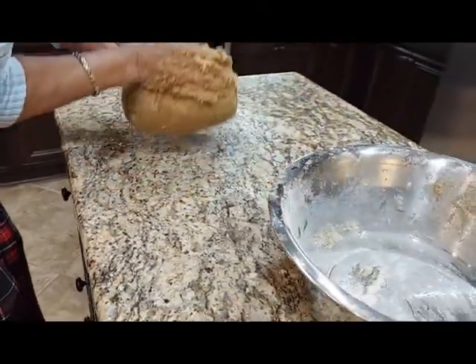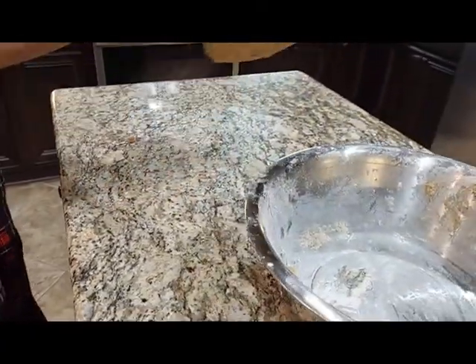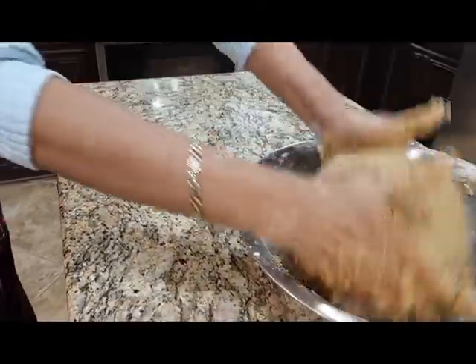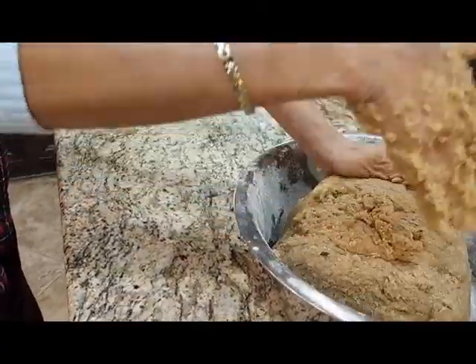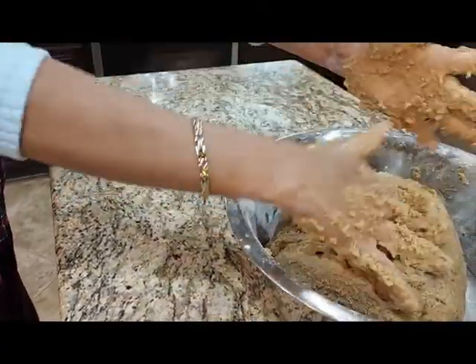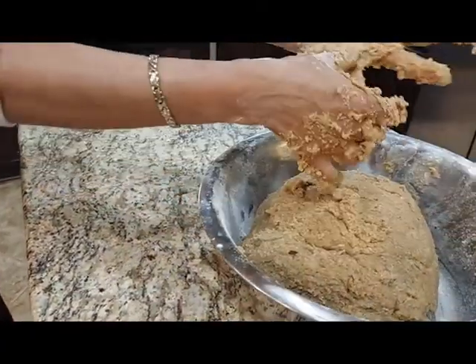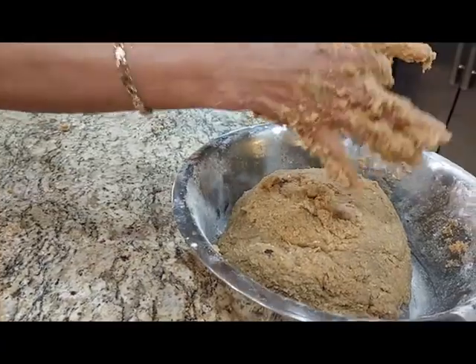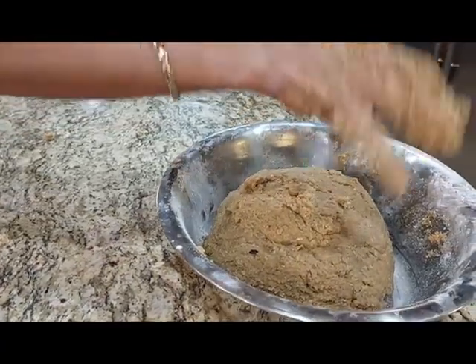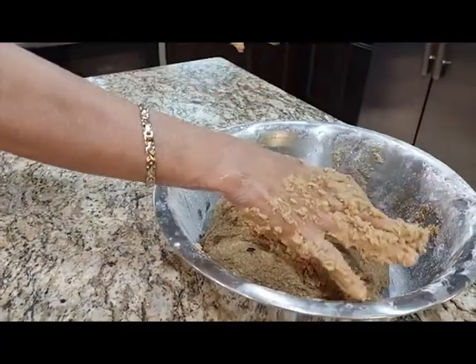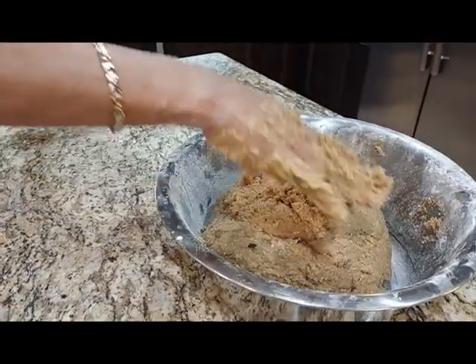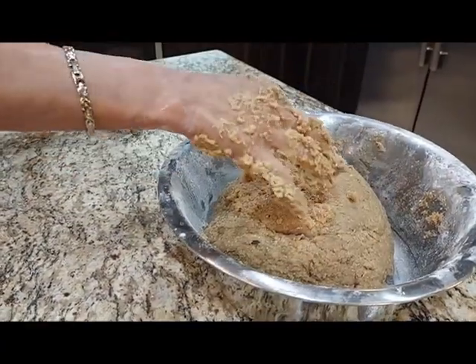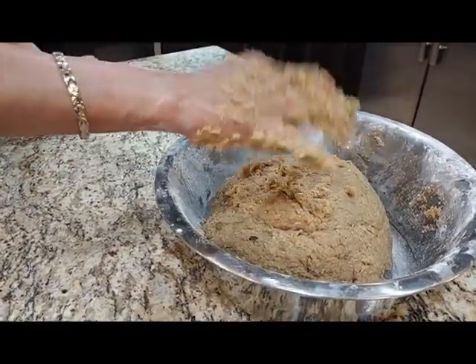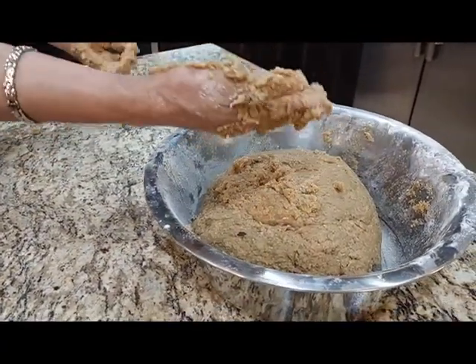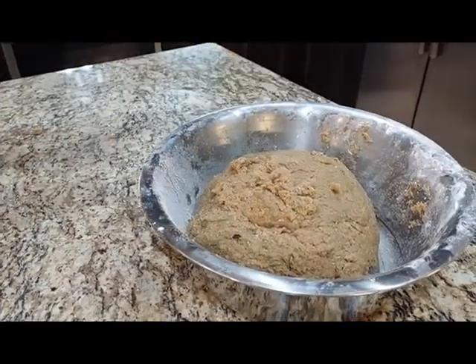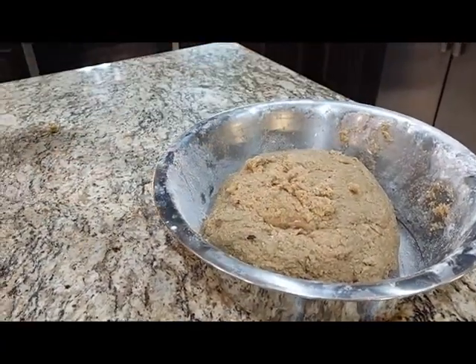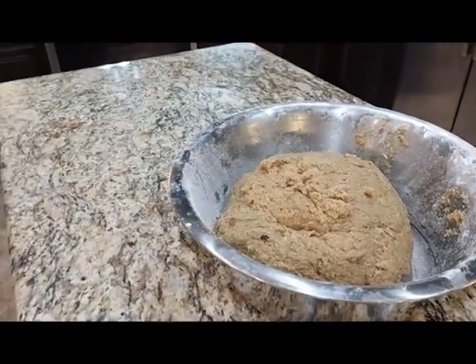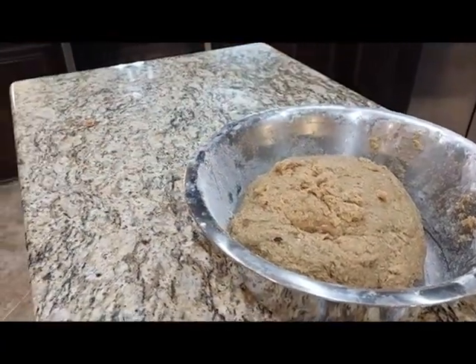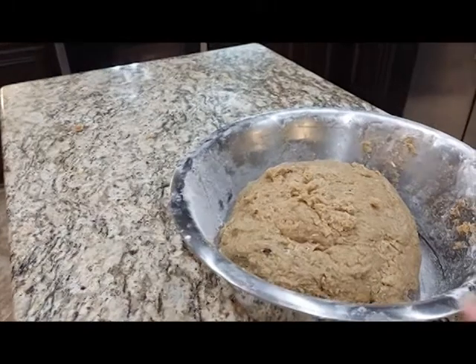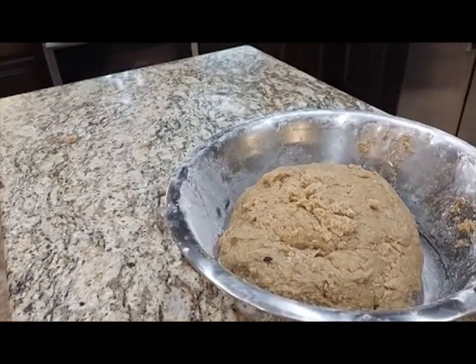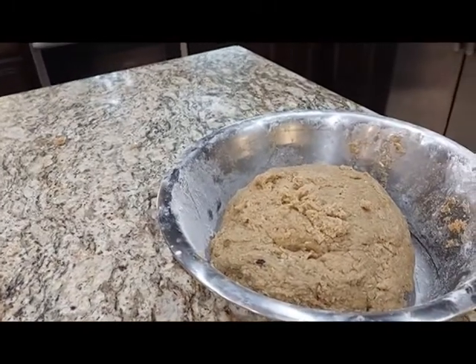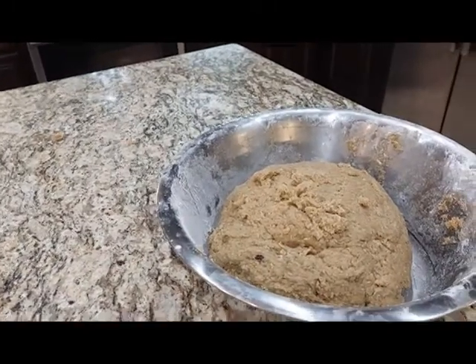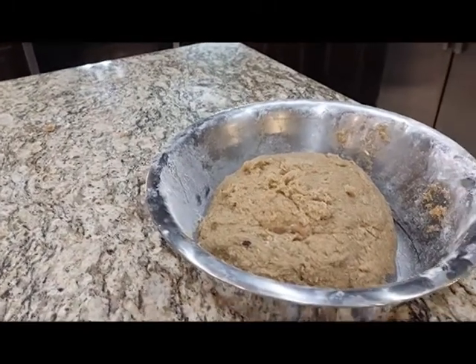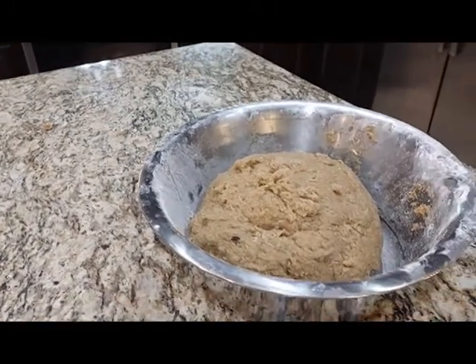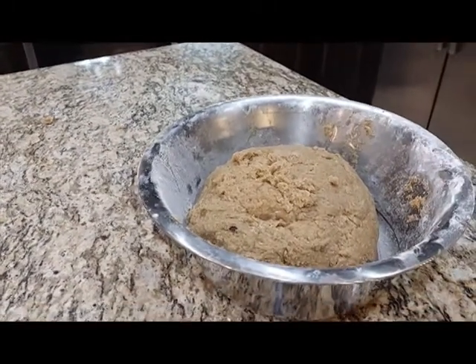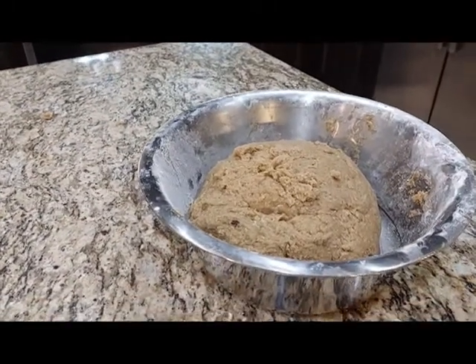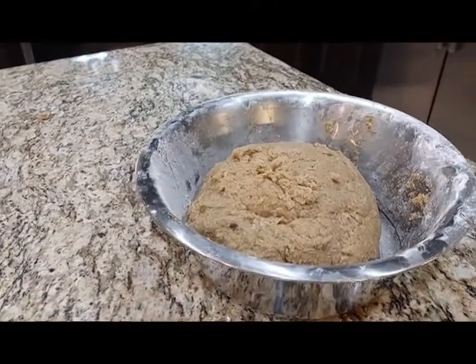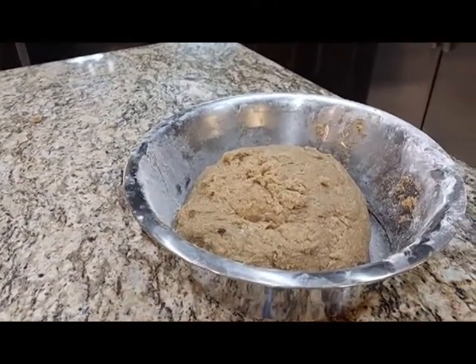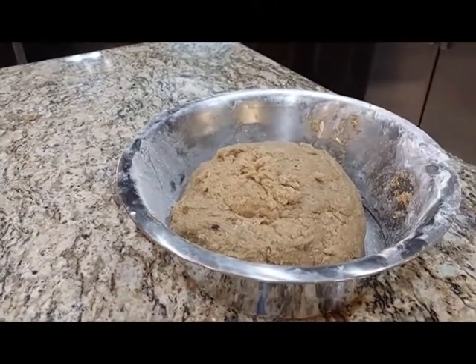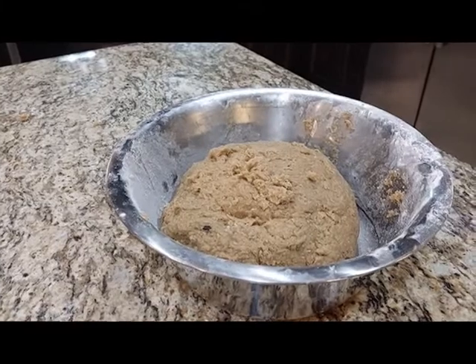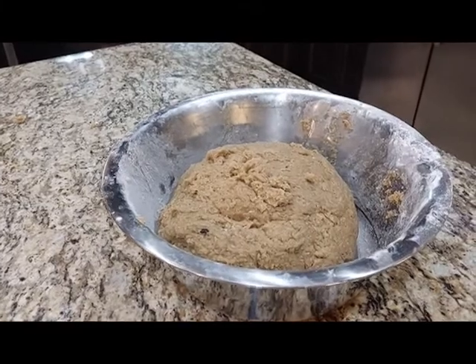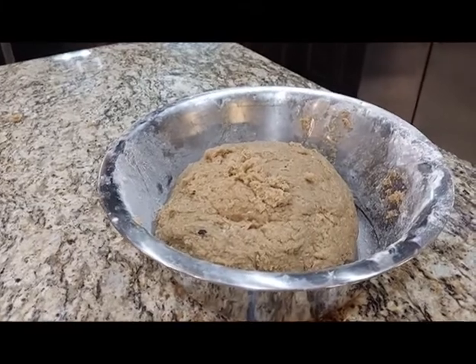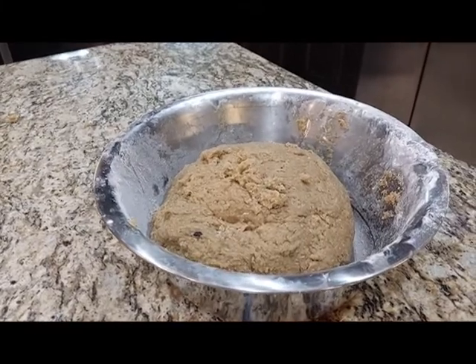Back to the bowl — there it is. Now we are going to make small round balls from this so that we can fry them. Okay, let's do it.